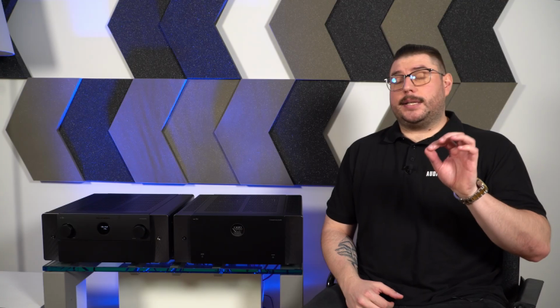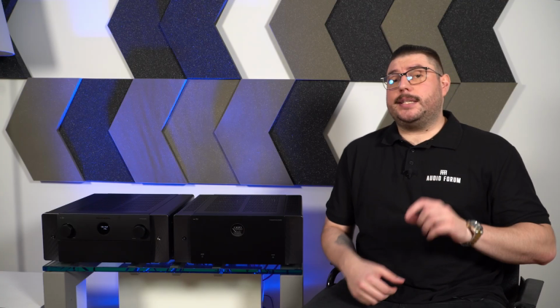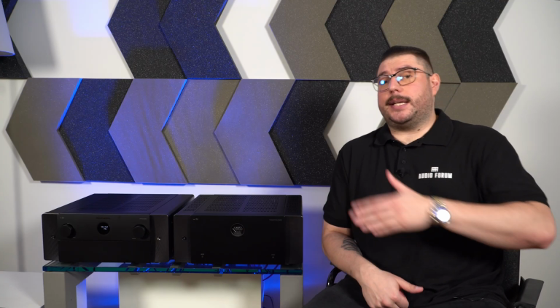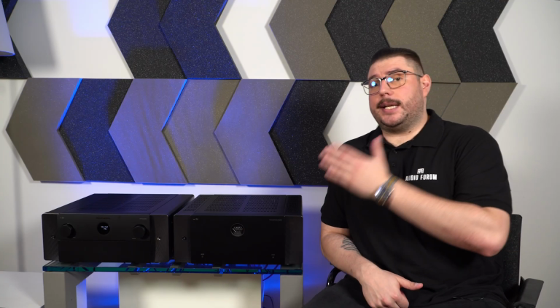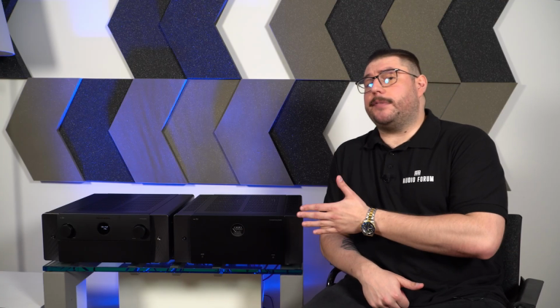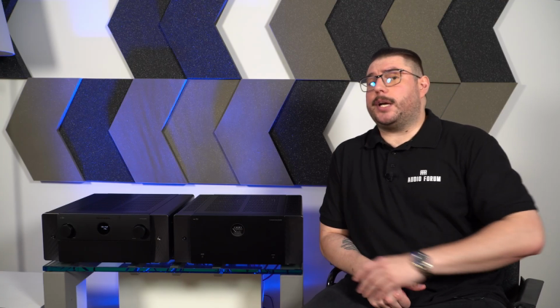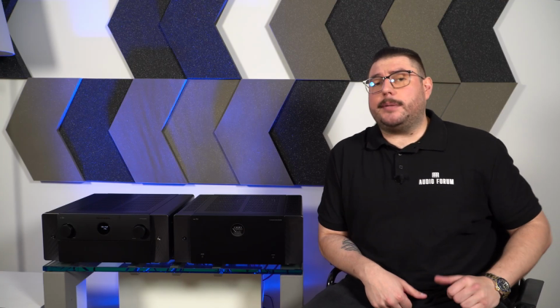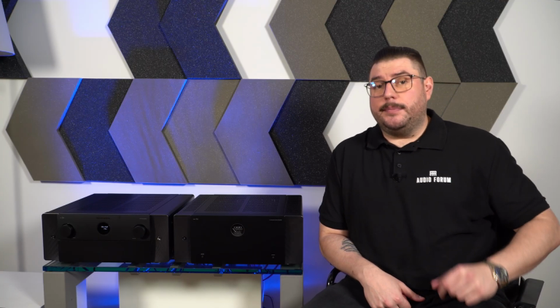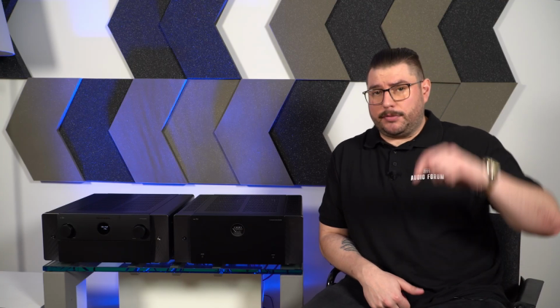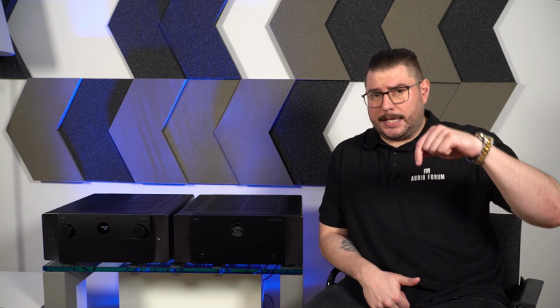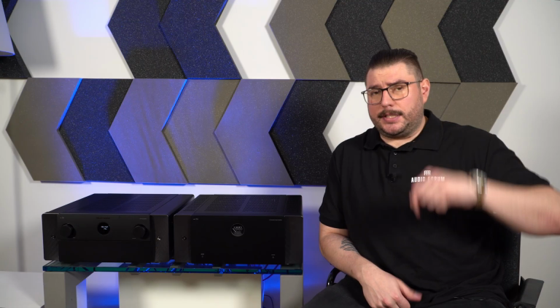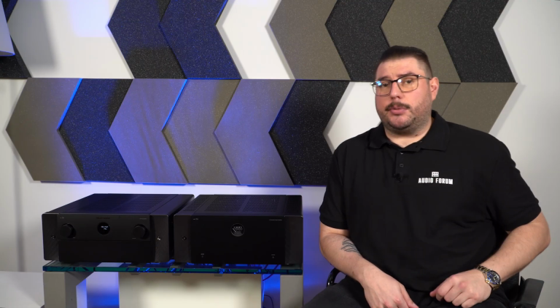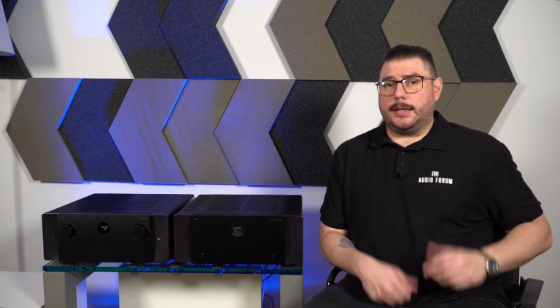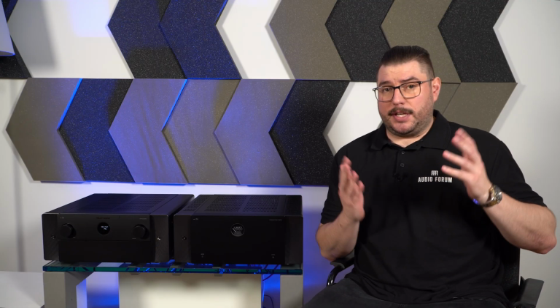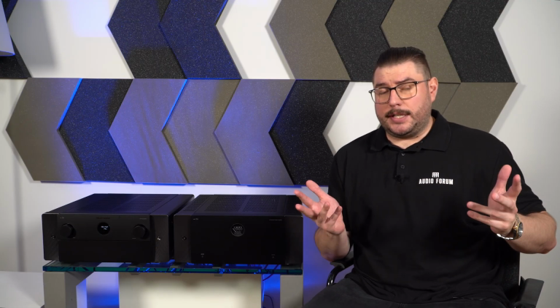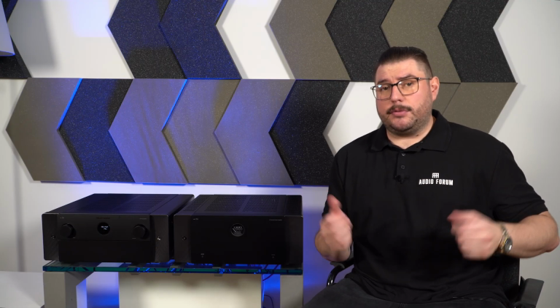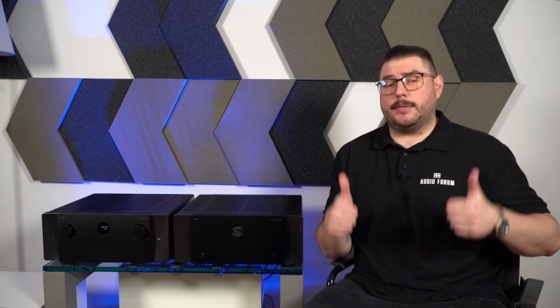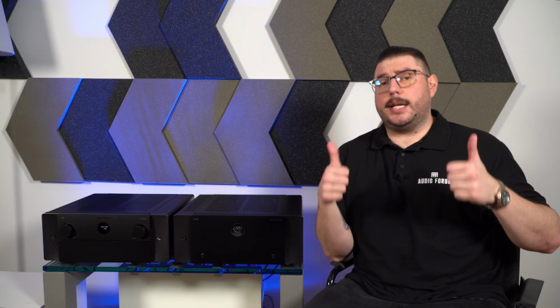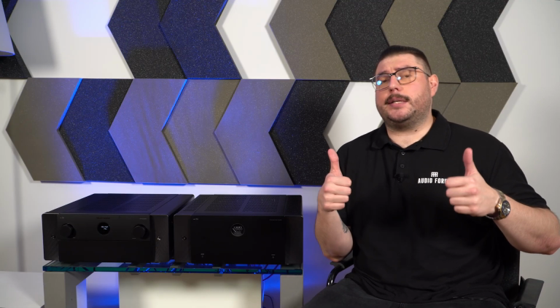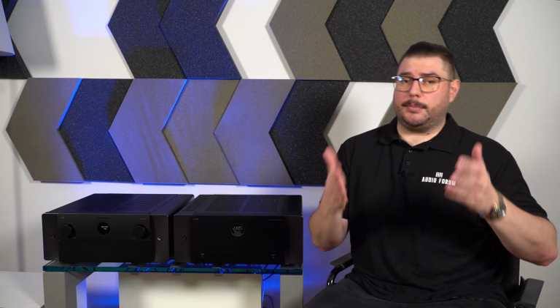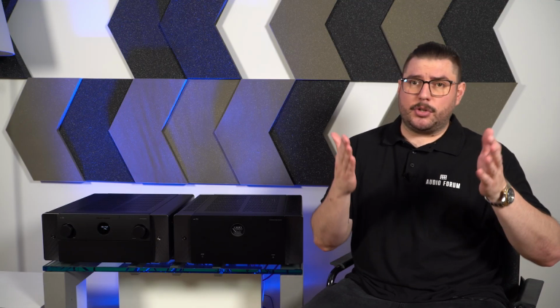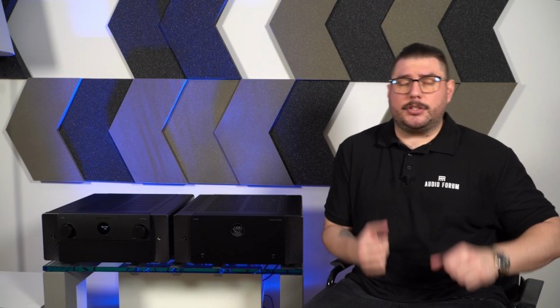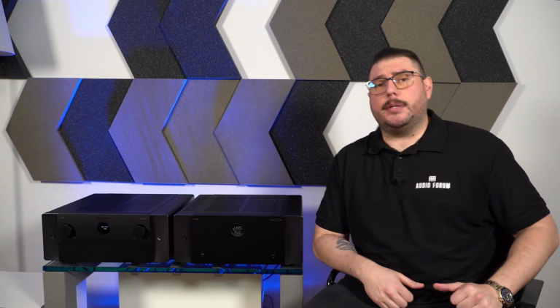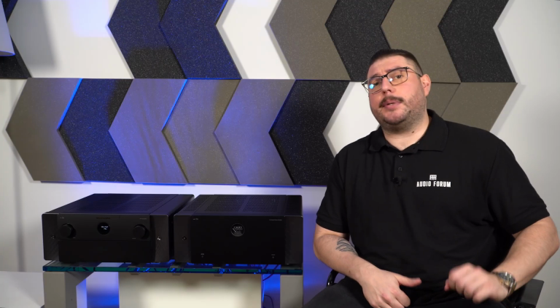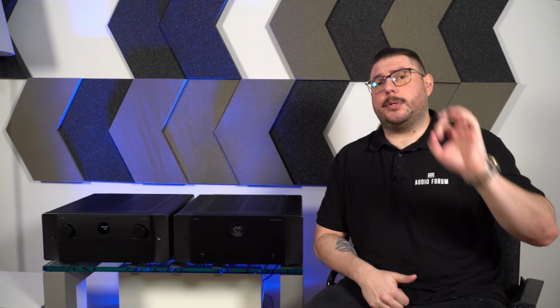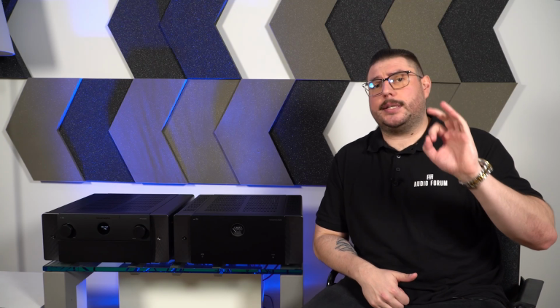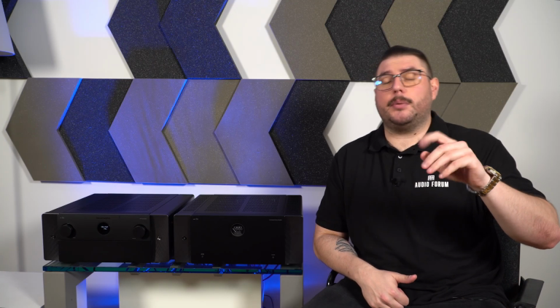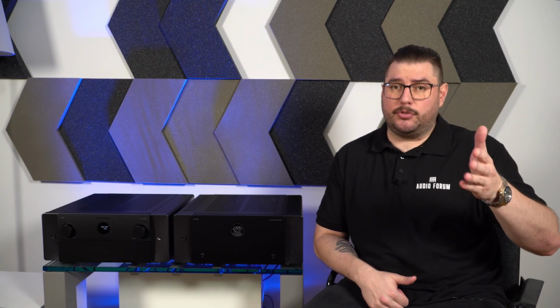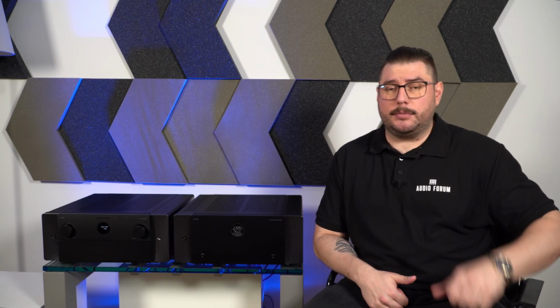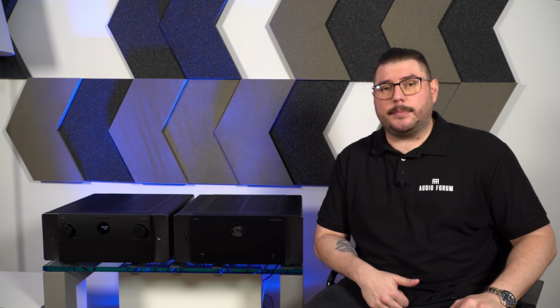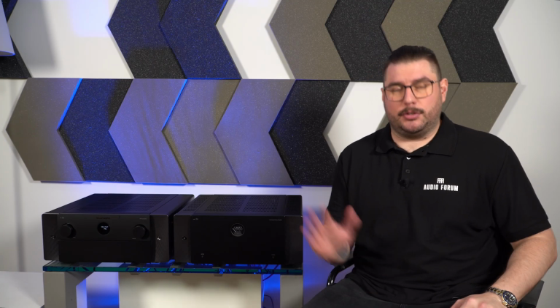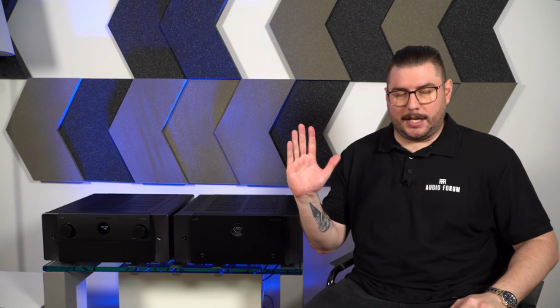The devices I presented today can be found in our offer — you'll find the link in the video description. And if you found this video helpful, don't forget to give it a thumbs up and subscribe to this channel to stay up to date with news and tips from the world of audio. See you next time!